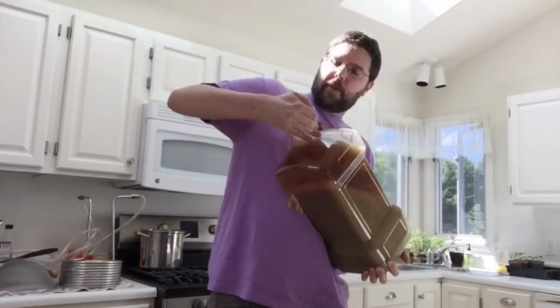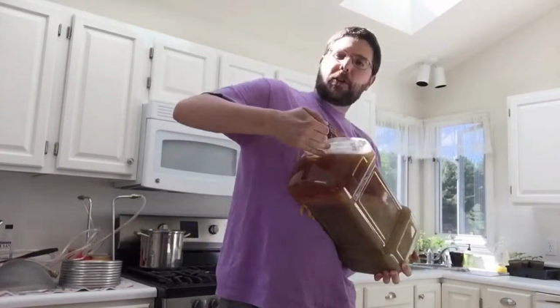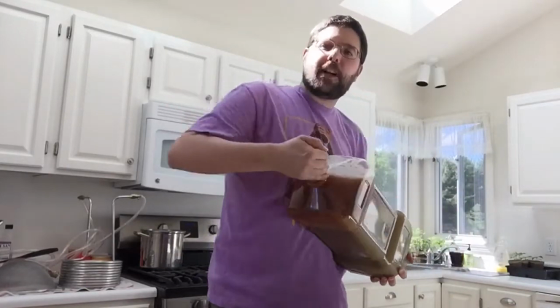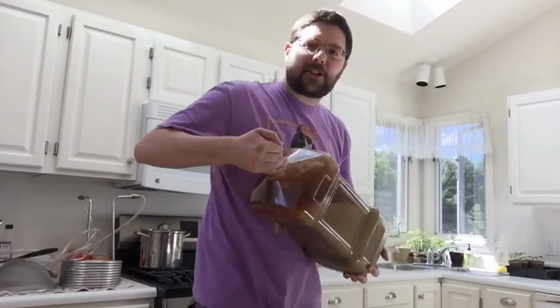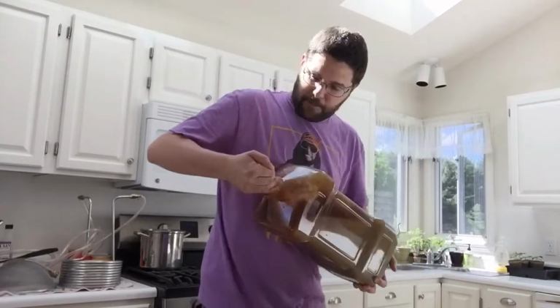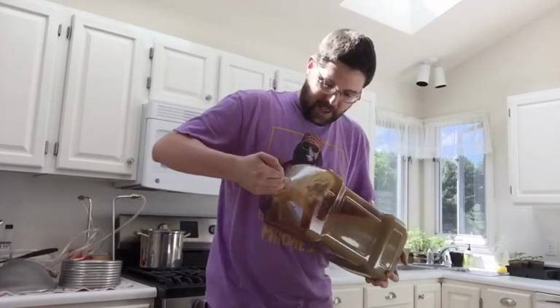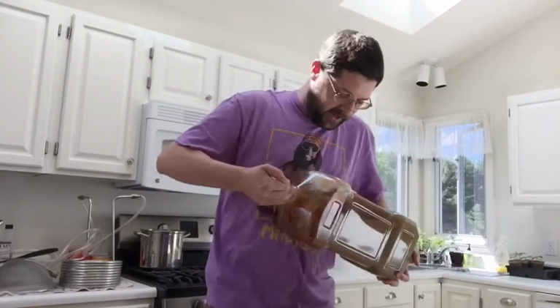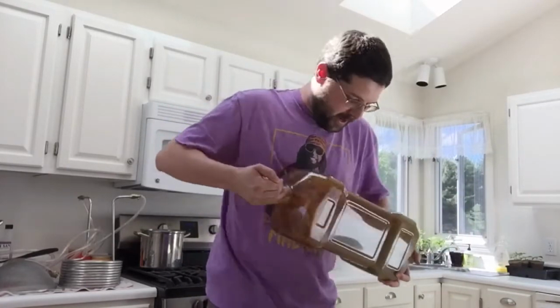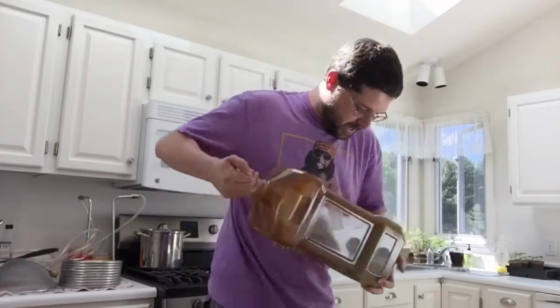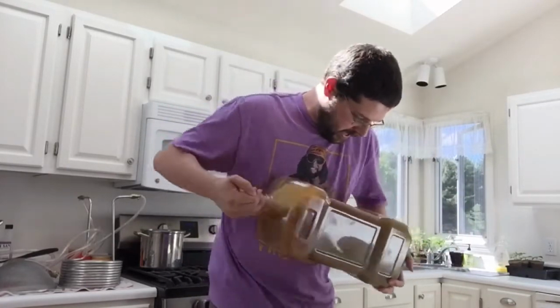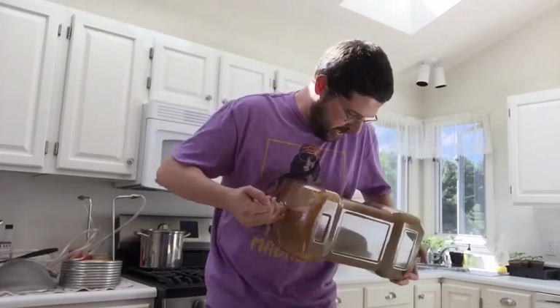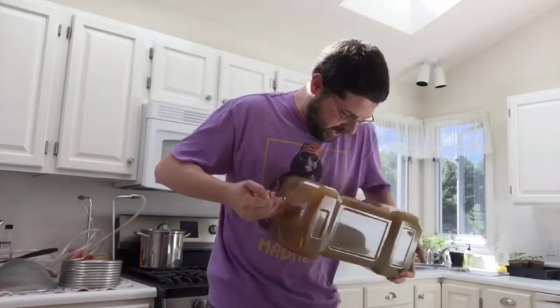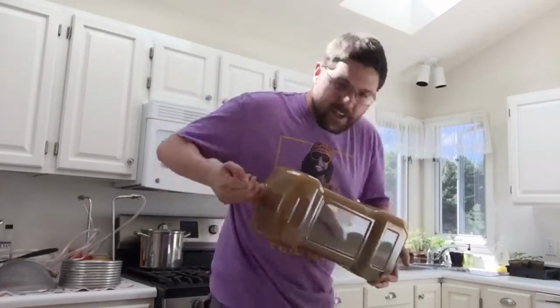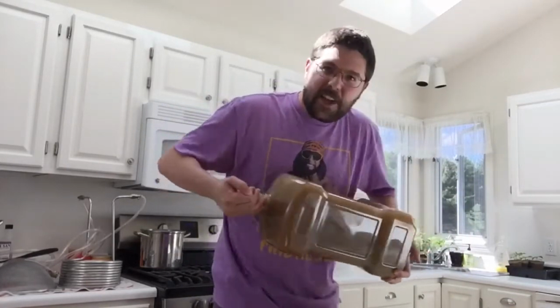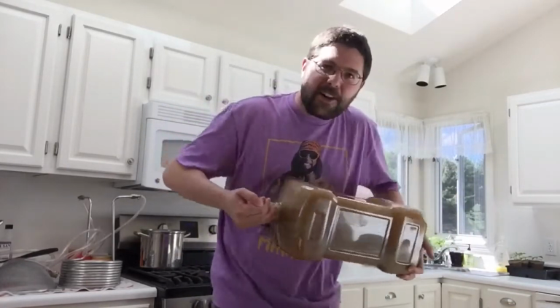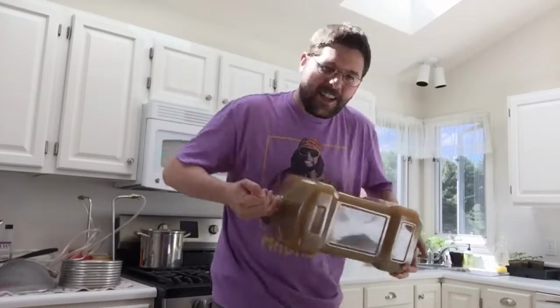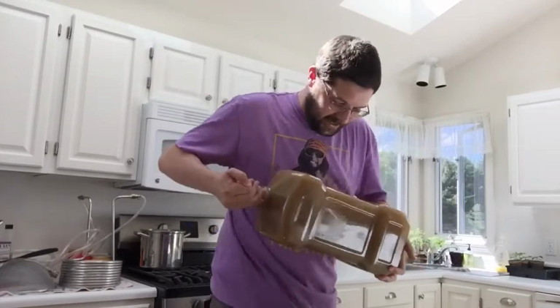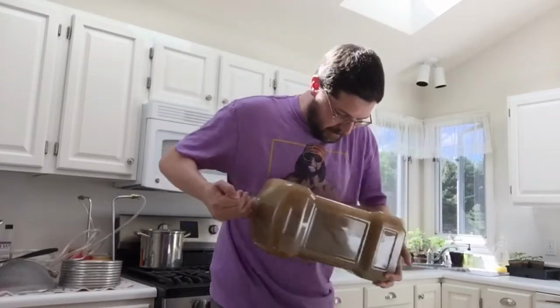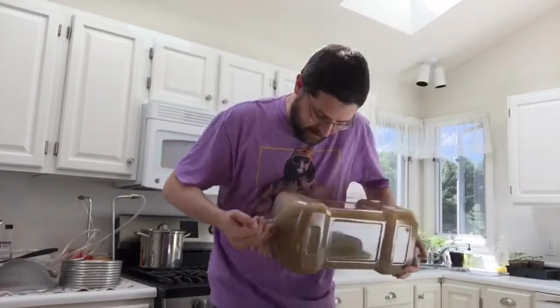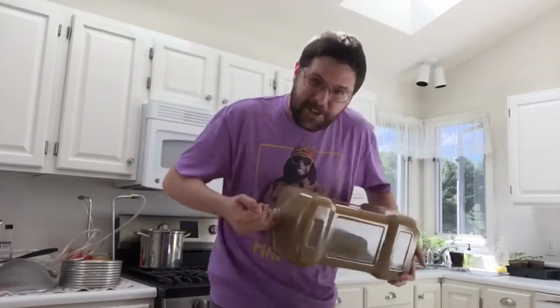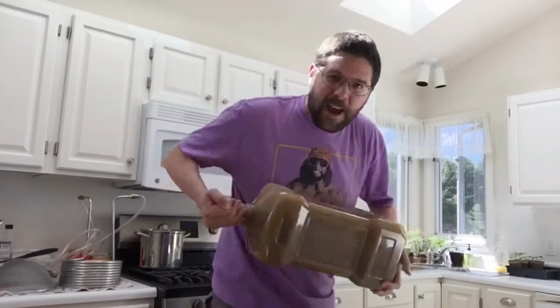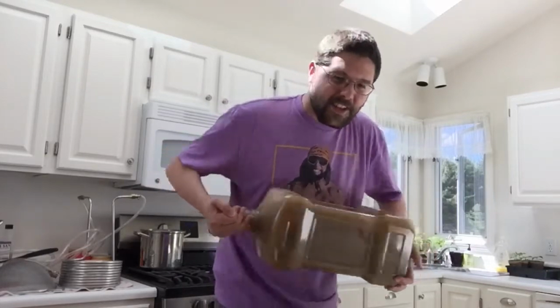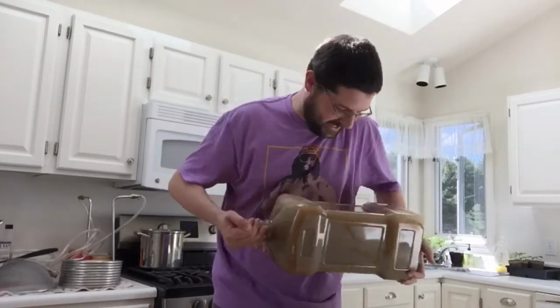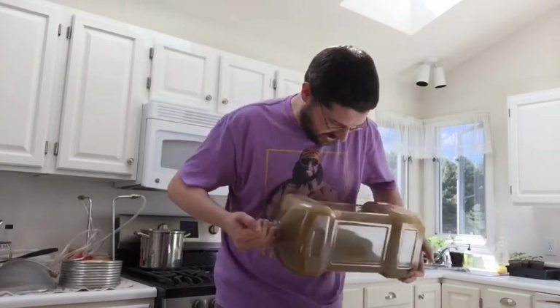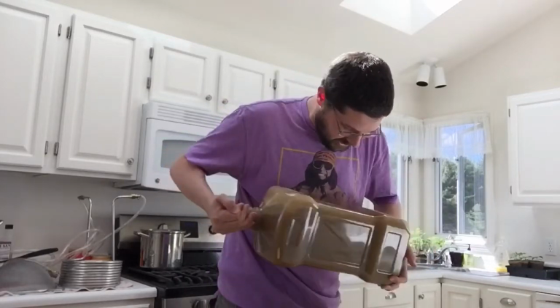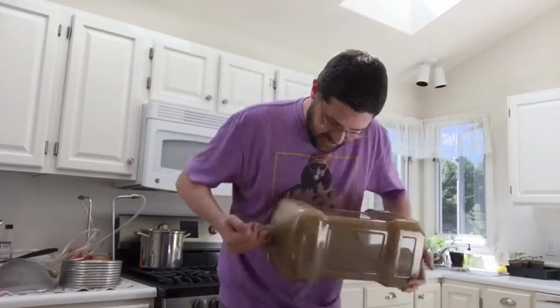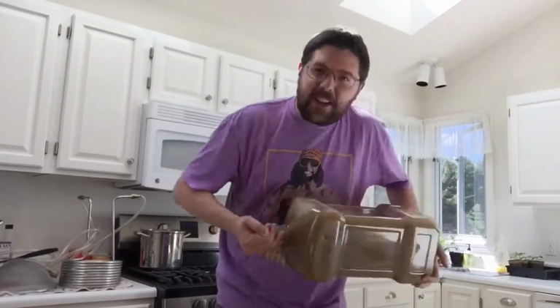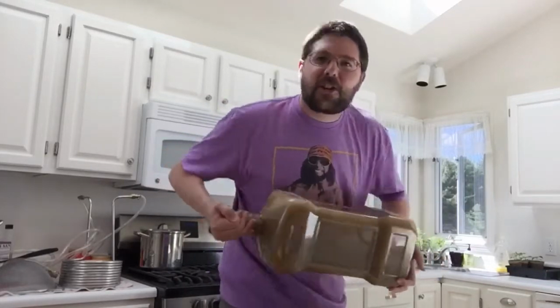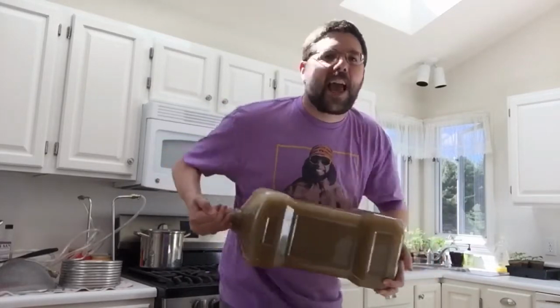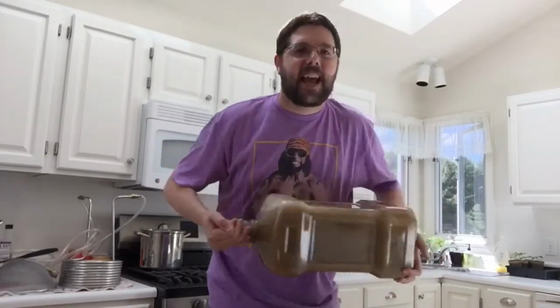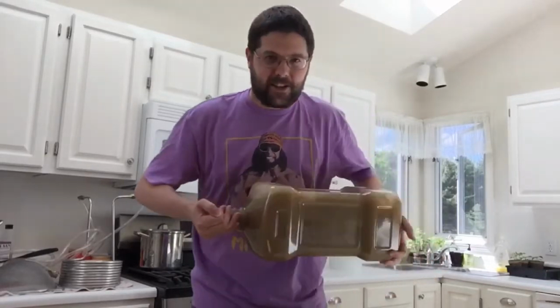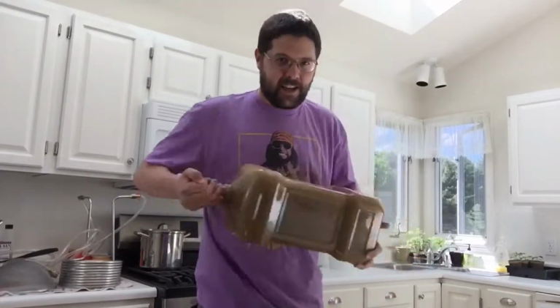Make sure you put a nice stopper in the end of your container or else you might have a crazy mess. And you just shake the heck out of this thing.